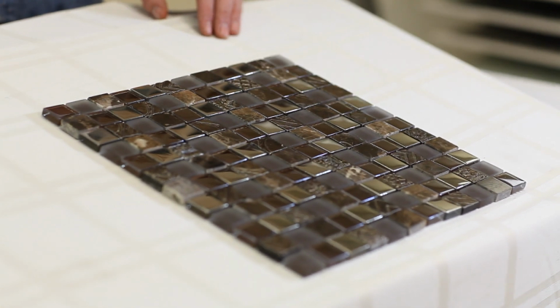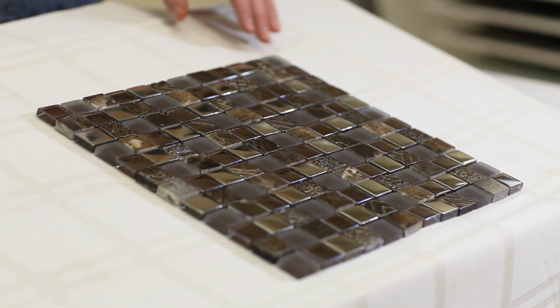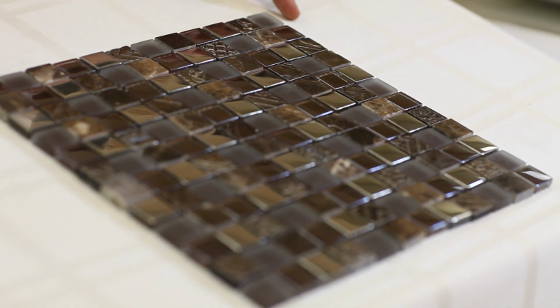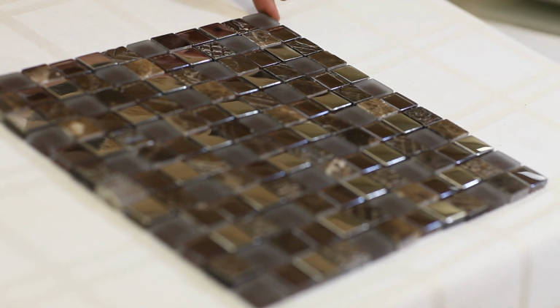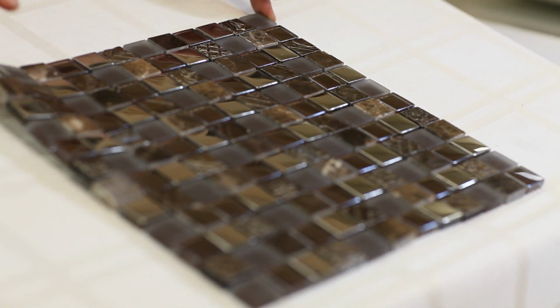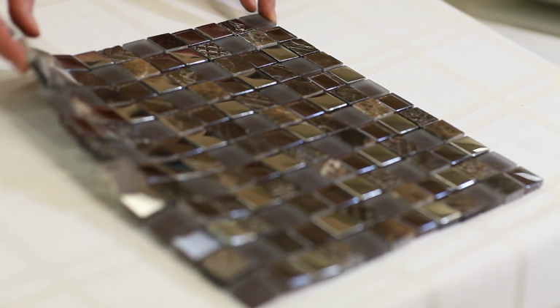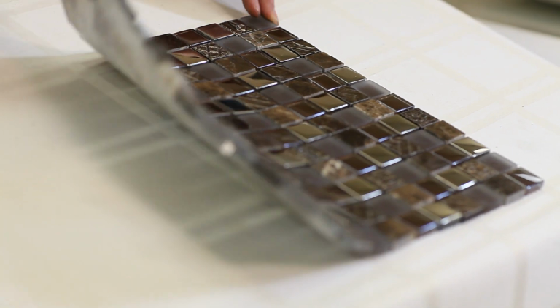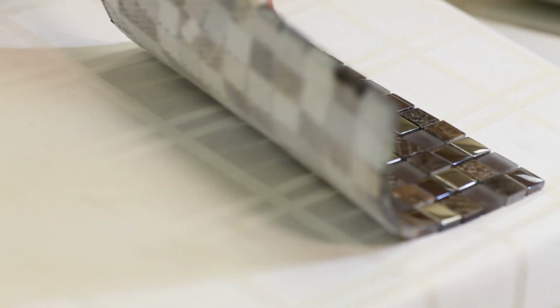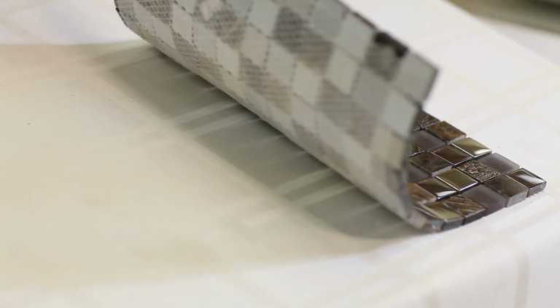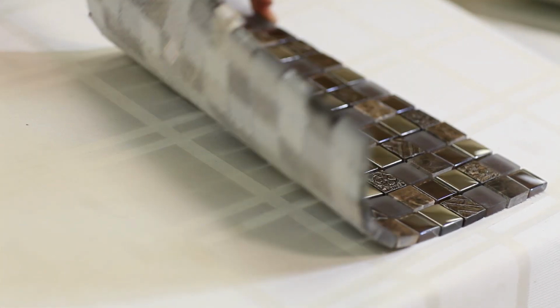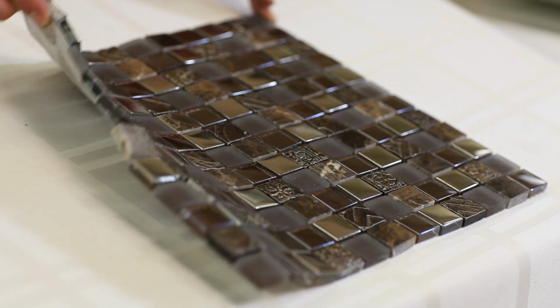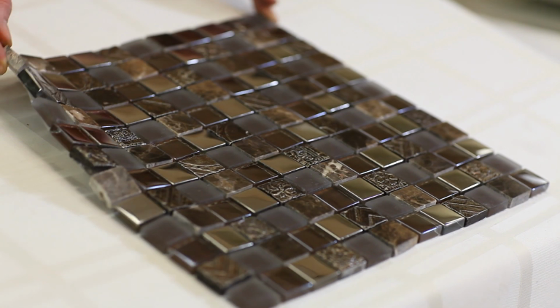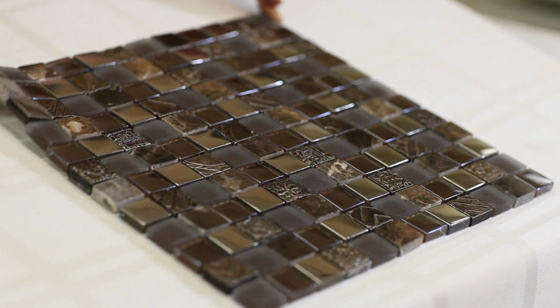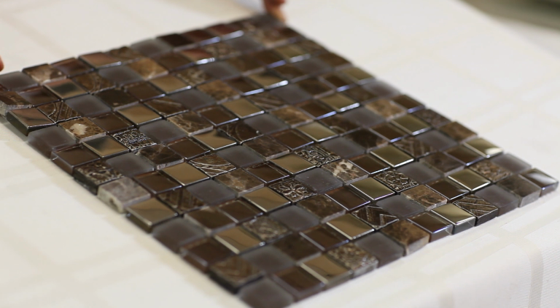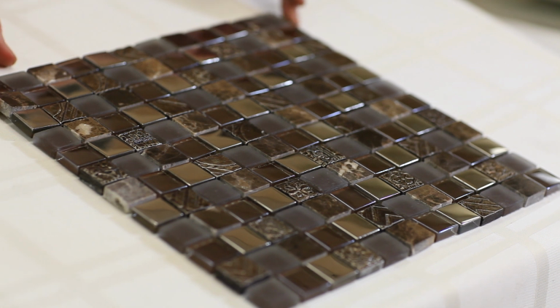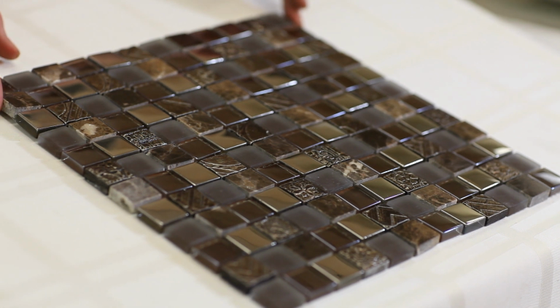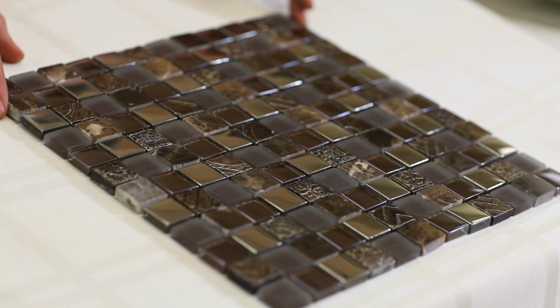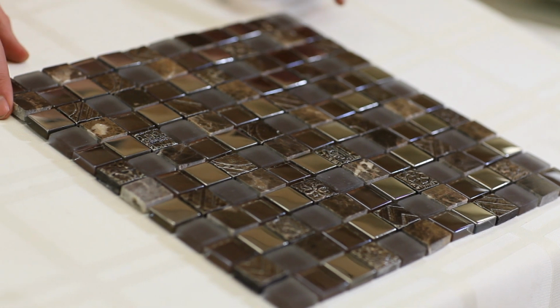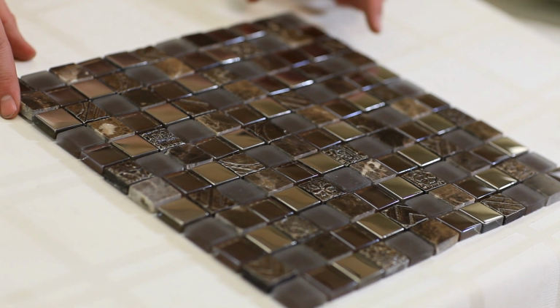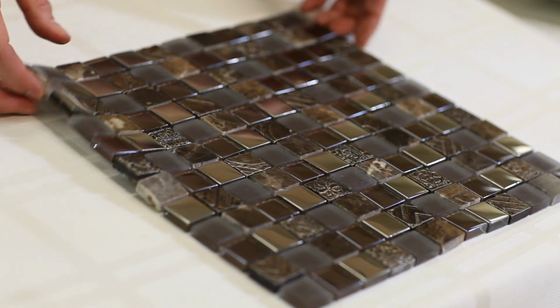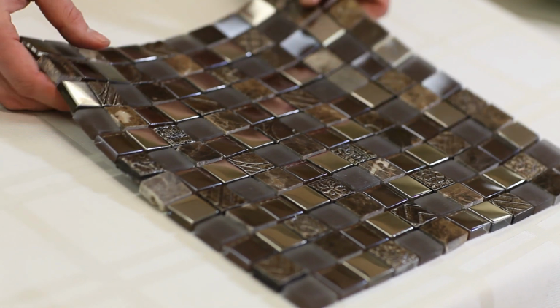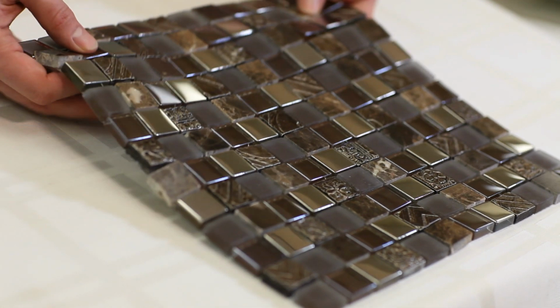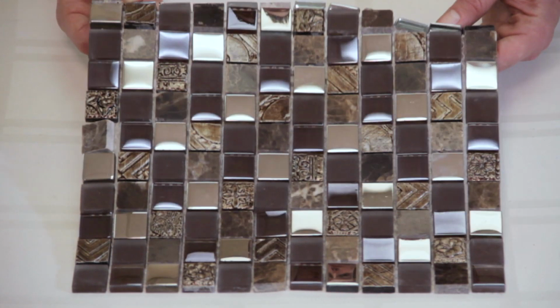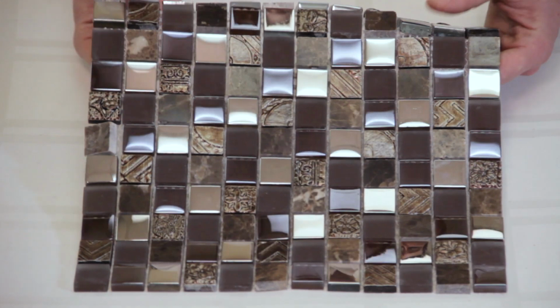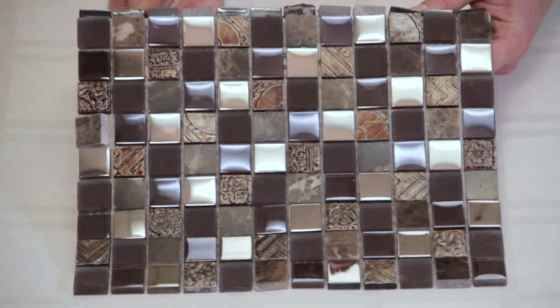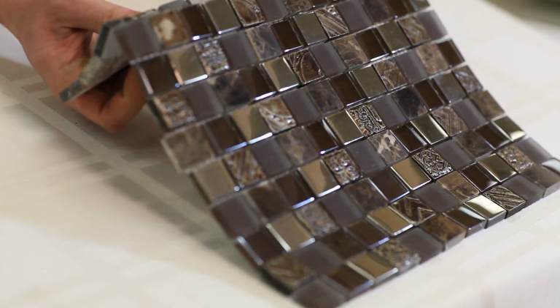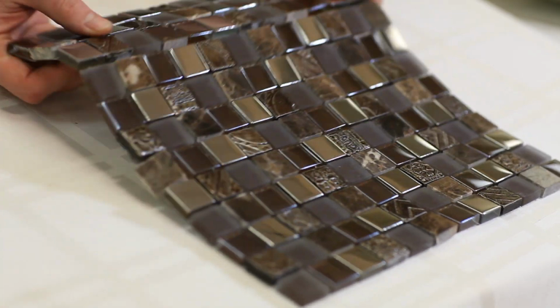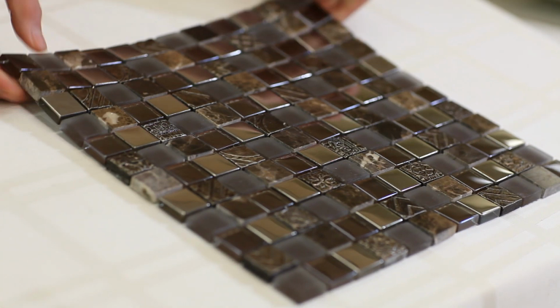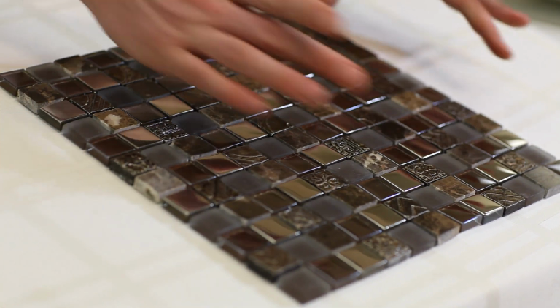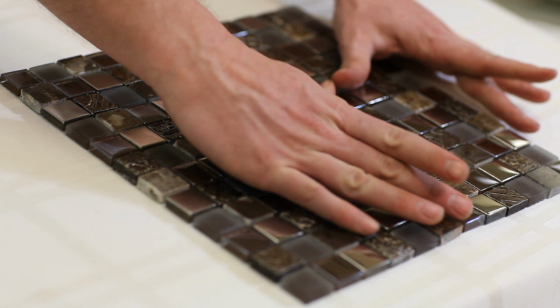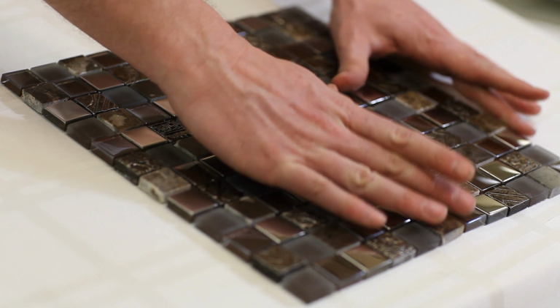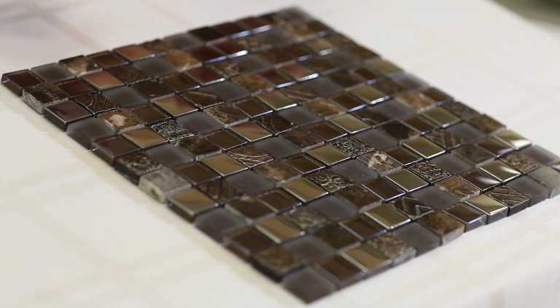It's a 12 by 12 inch mesh mounted sheet sold by the square foot. It can be used as full sheets, it can be cut up as borders, or you can use it as a decorative sized piece.